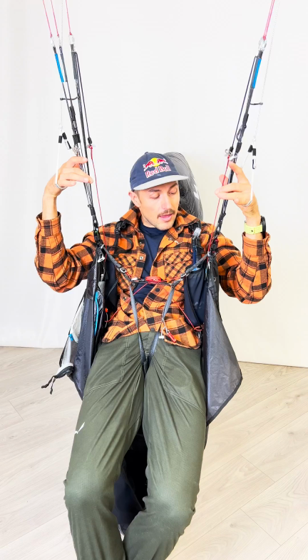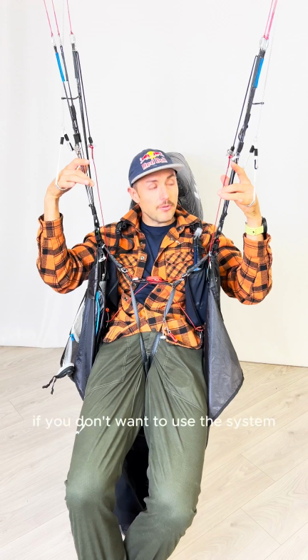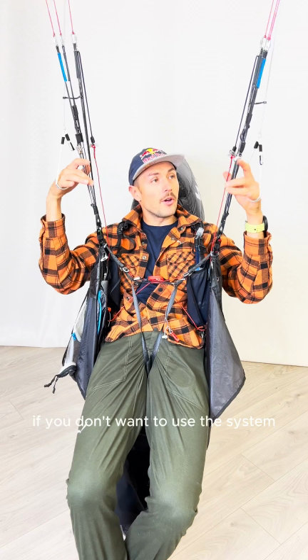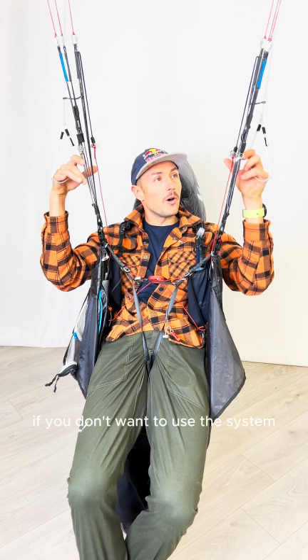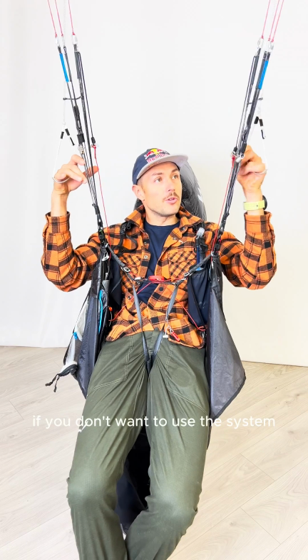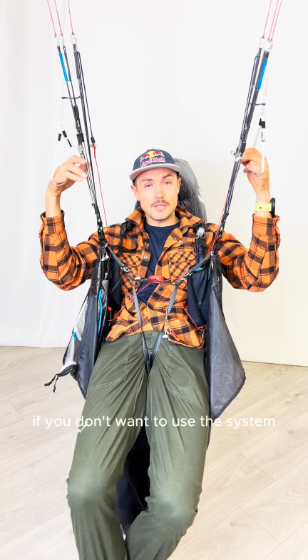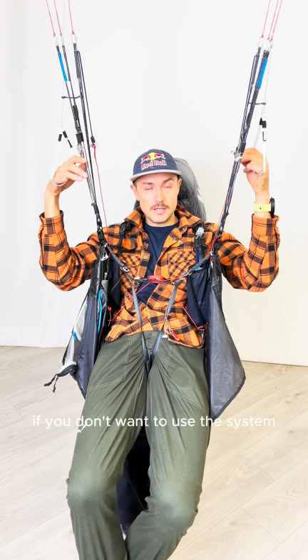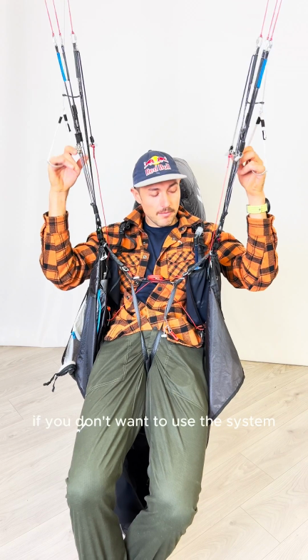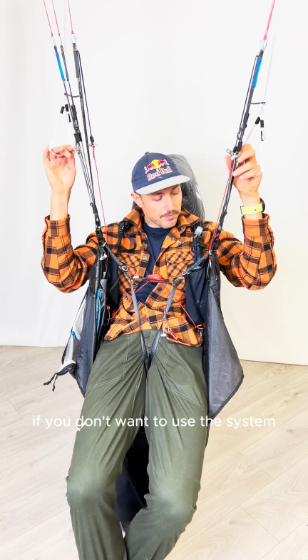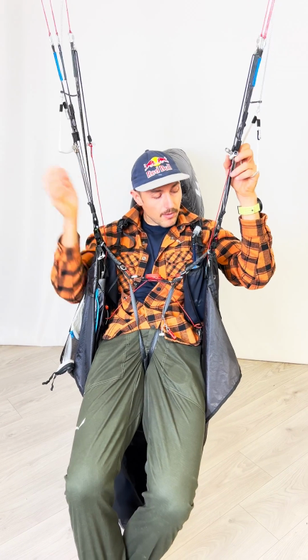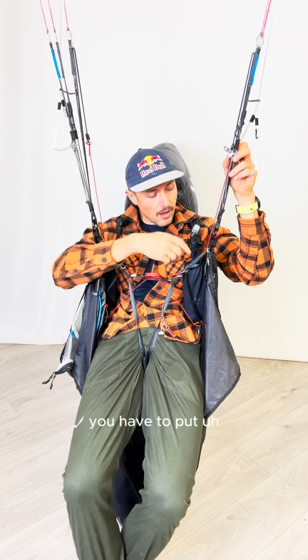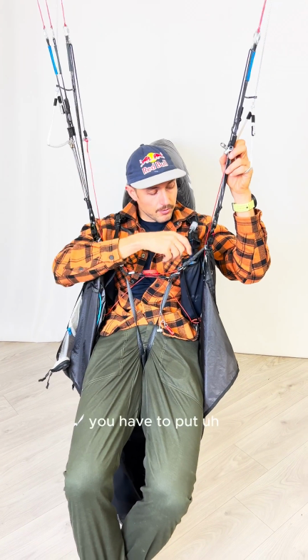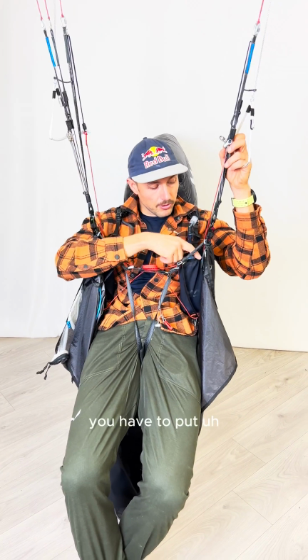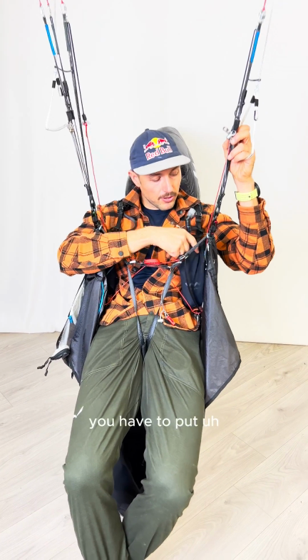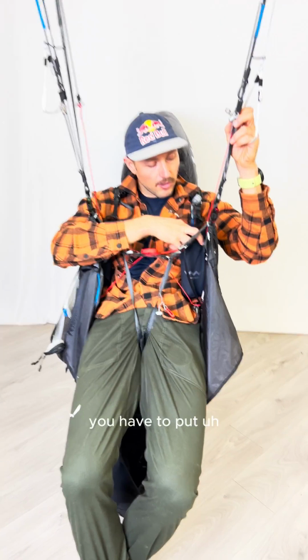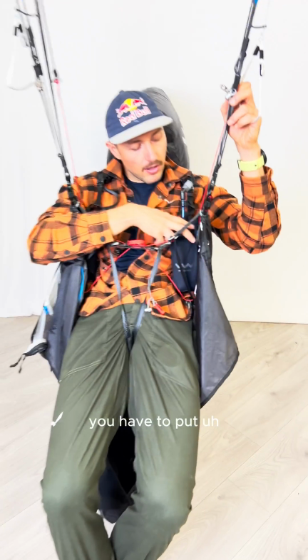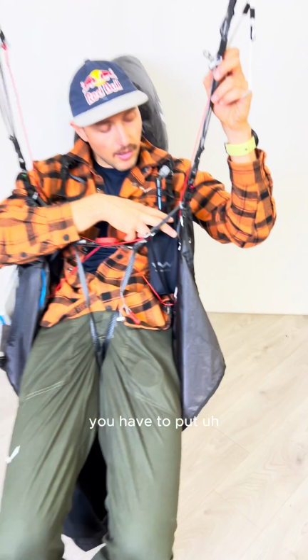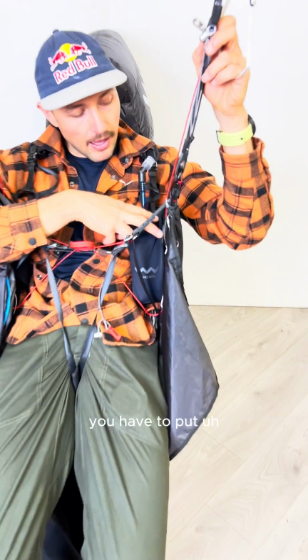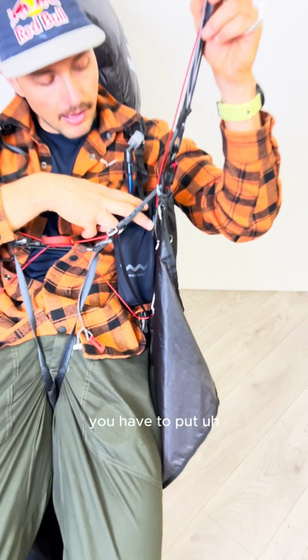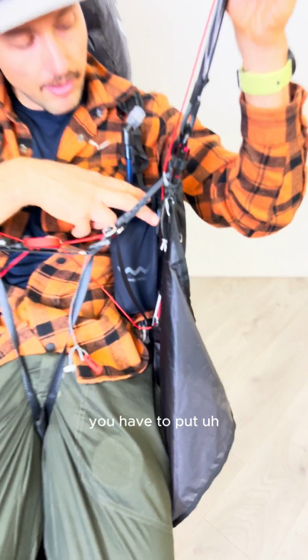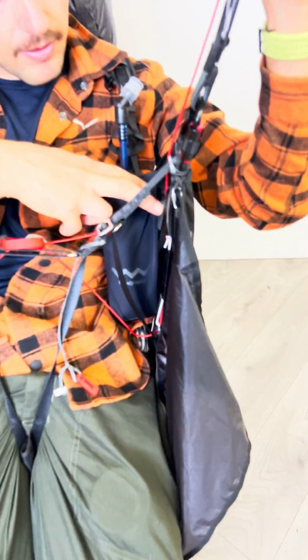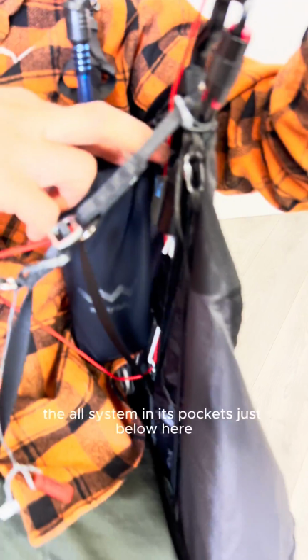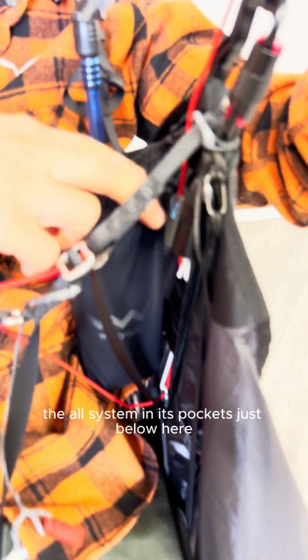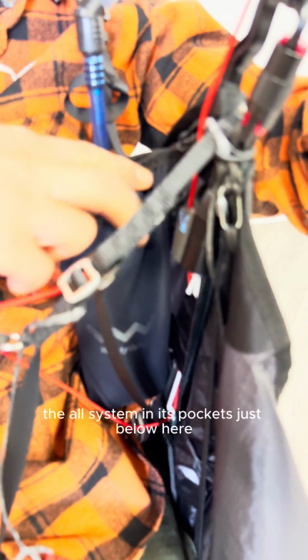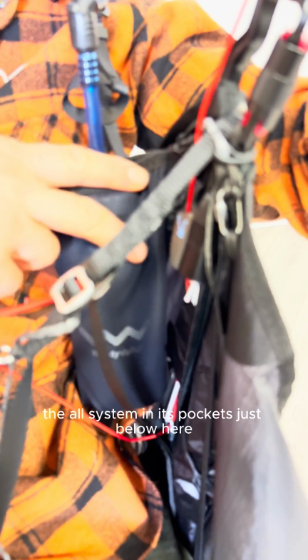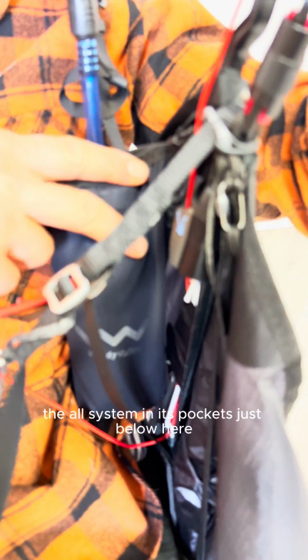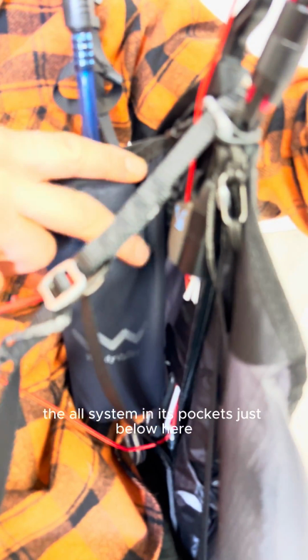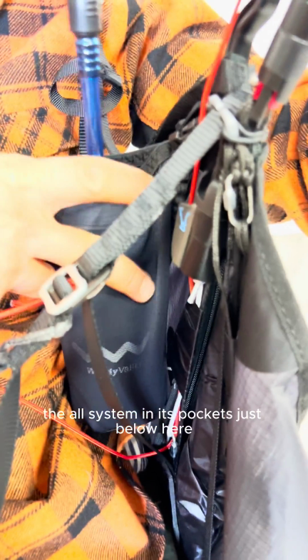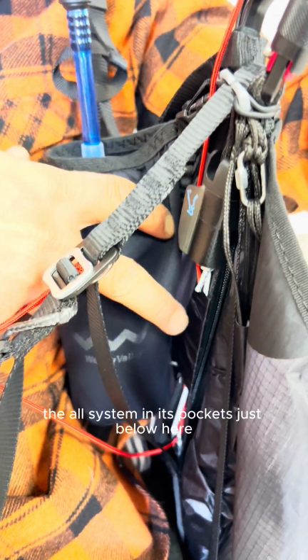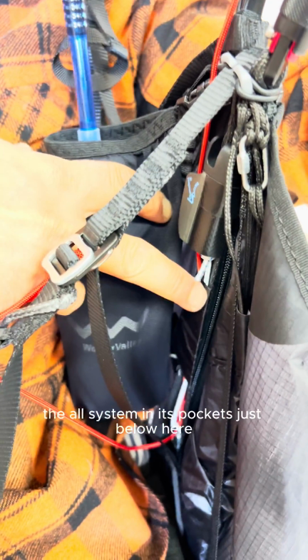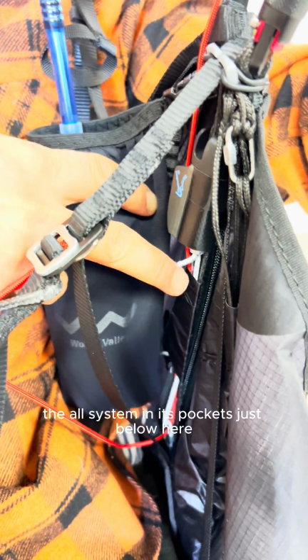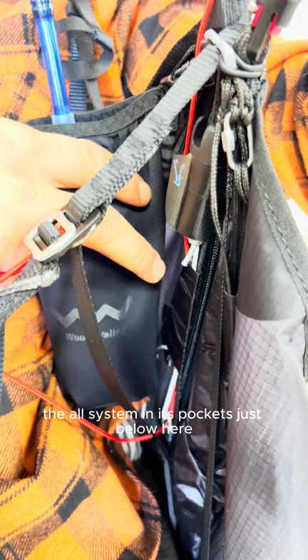If you don't want to use this system, you have to put the whole system in its pocket, just below here.